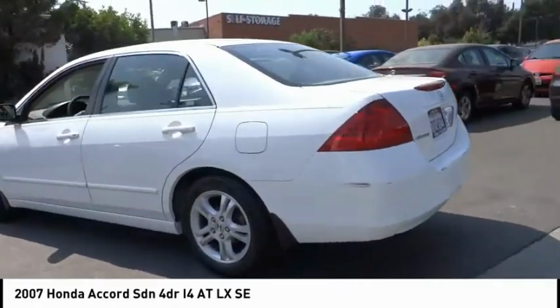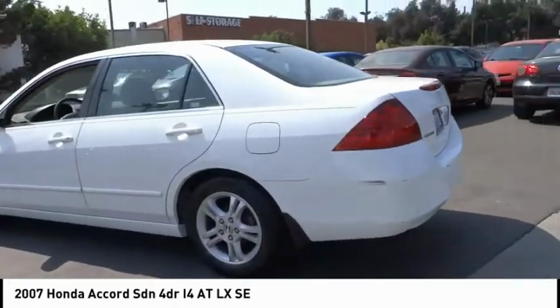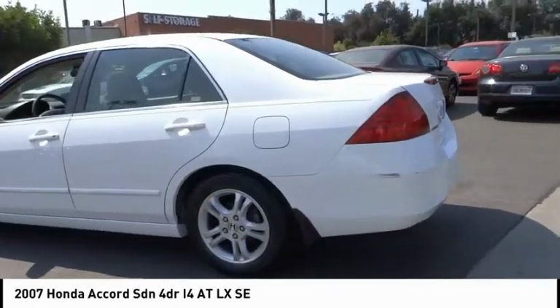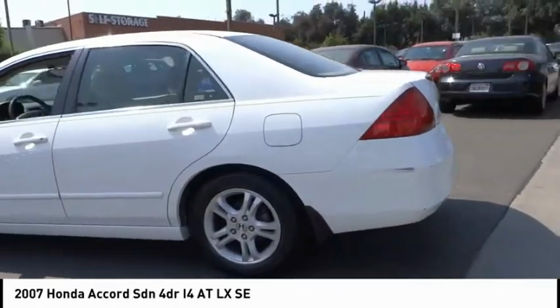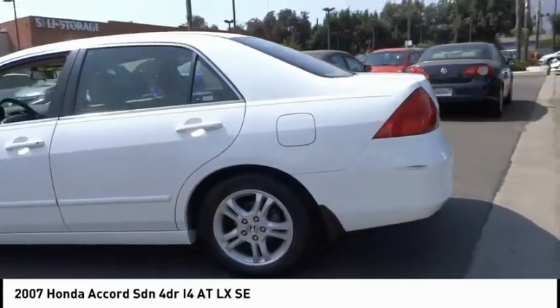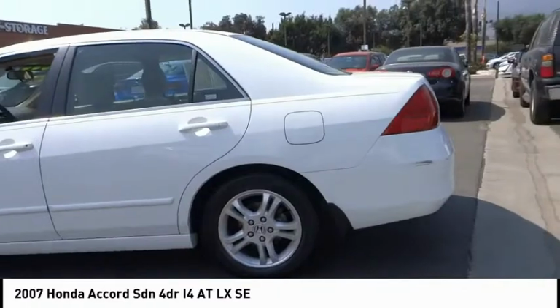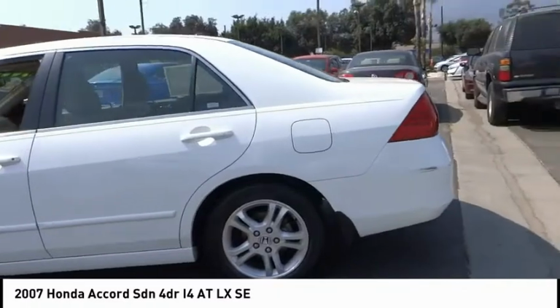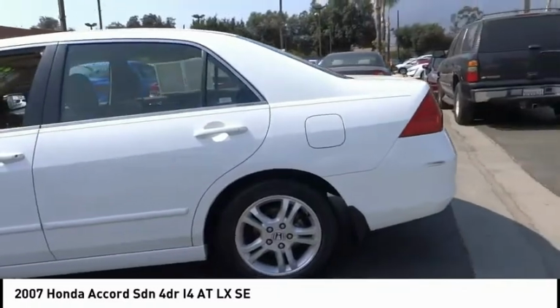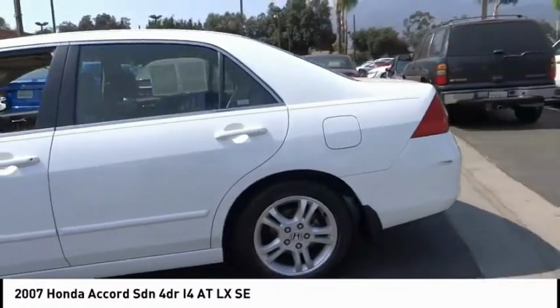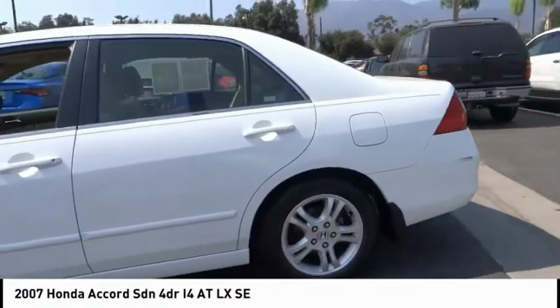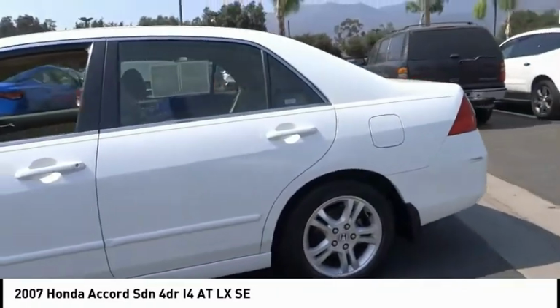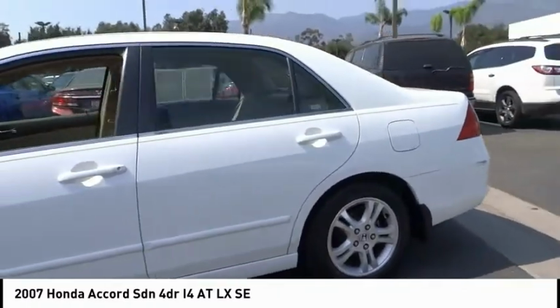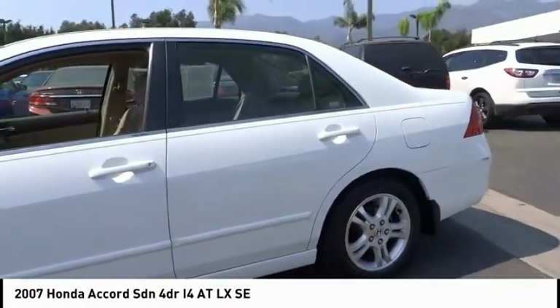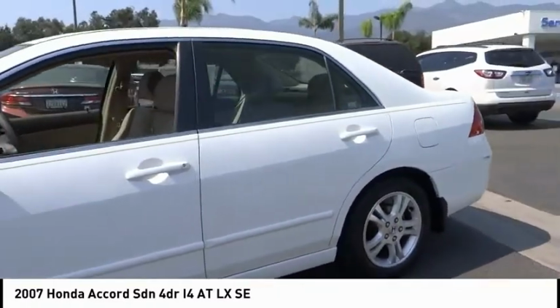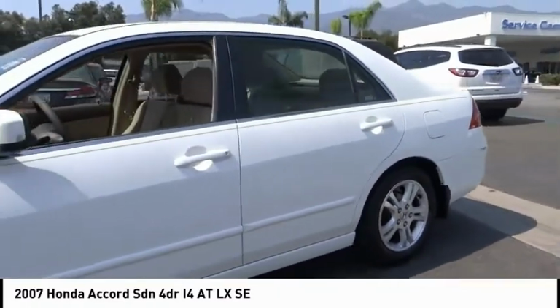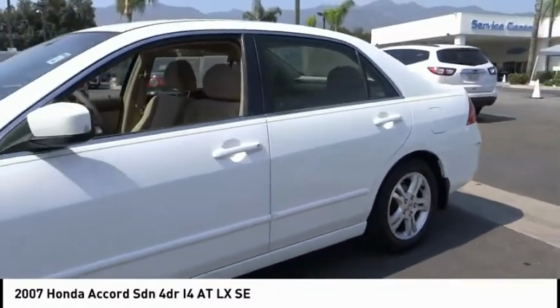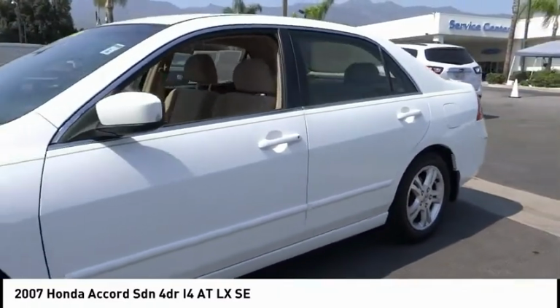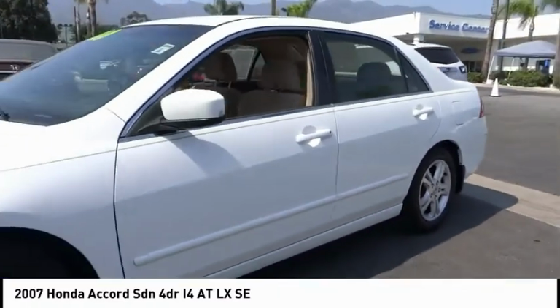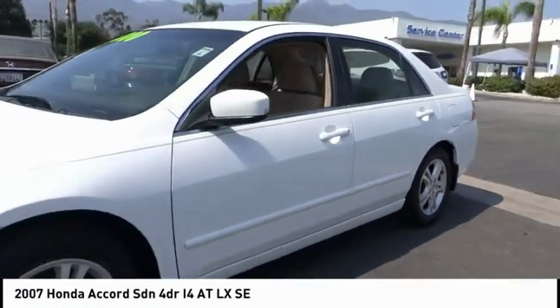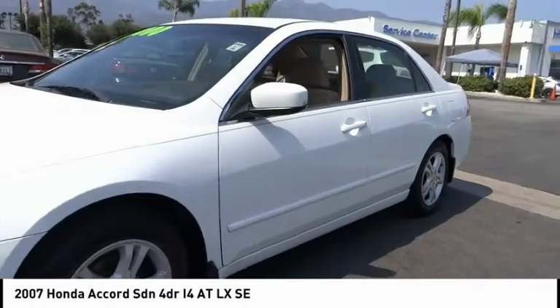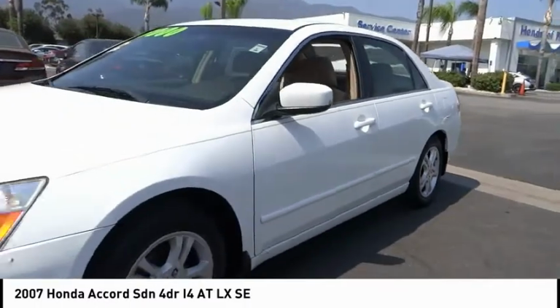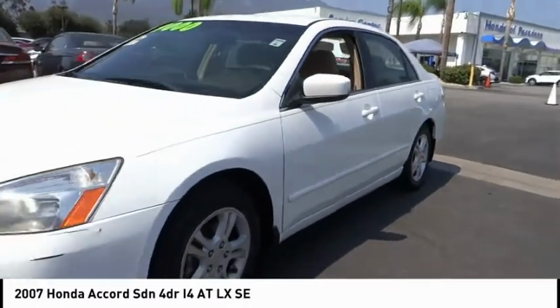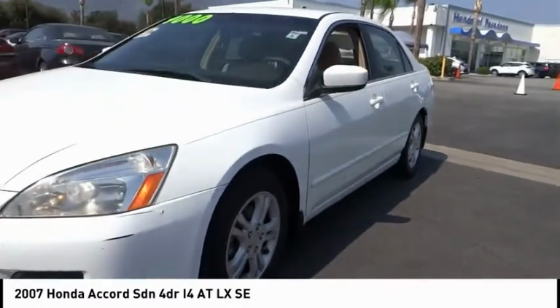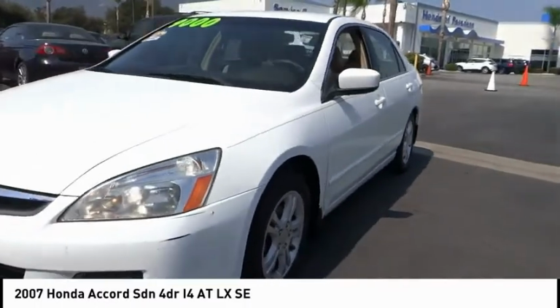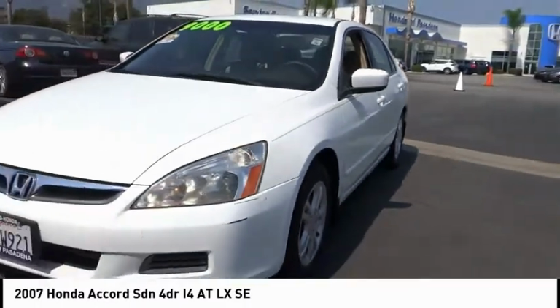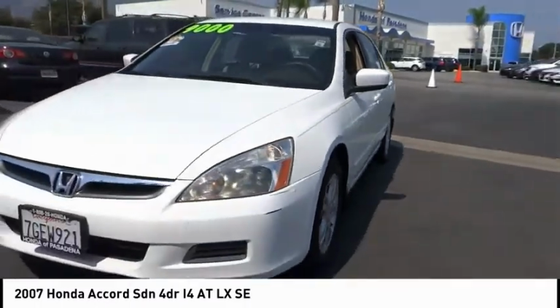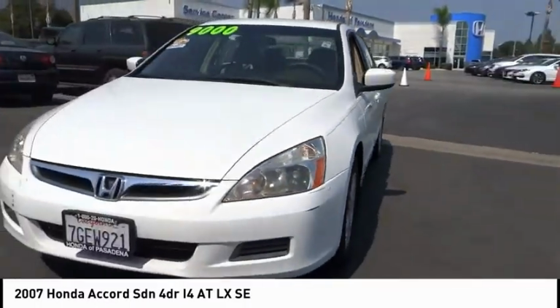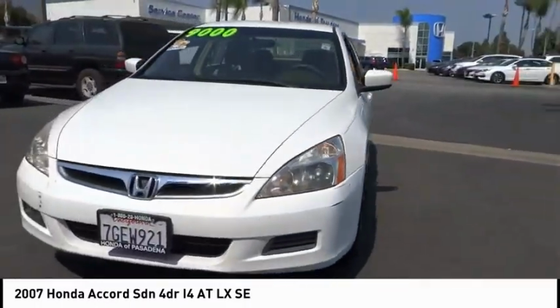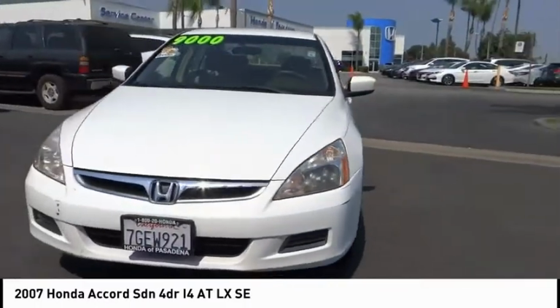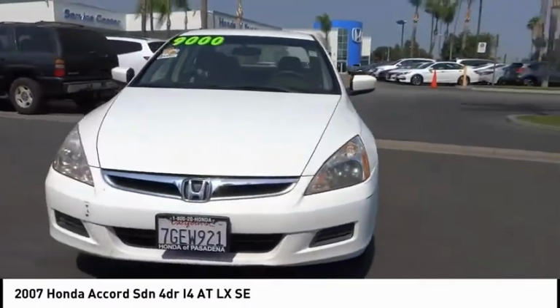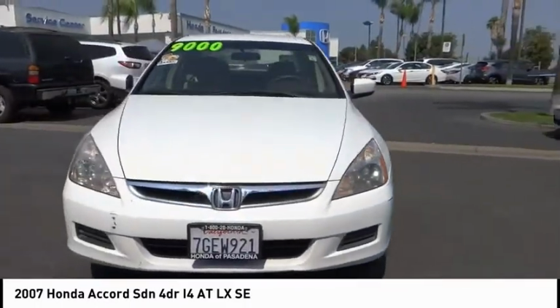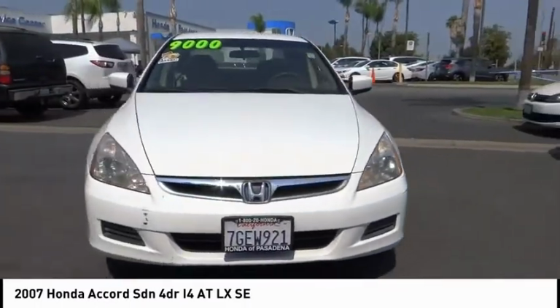Alloy wheels, remote keyless entry, four-wheel disc brakes, speed control, rear window defroster, power windows, tachometer, power steering, overhead console, panic alarm.